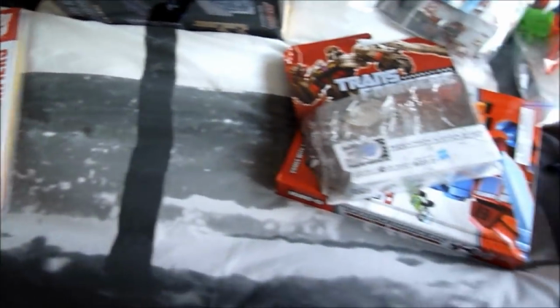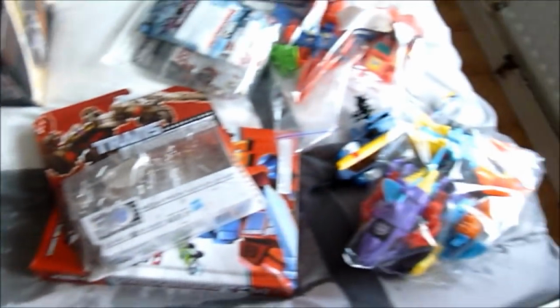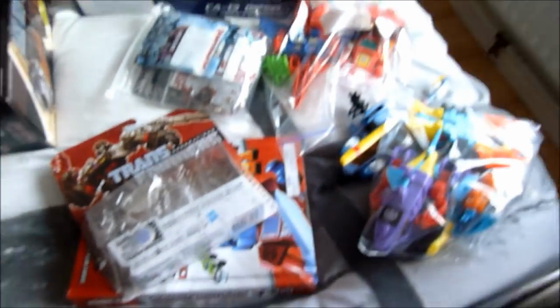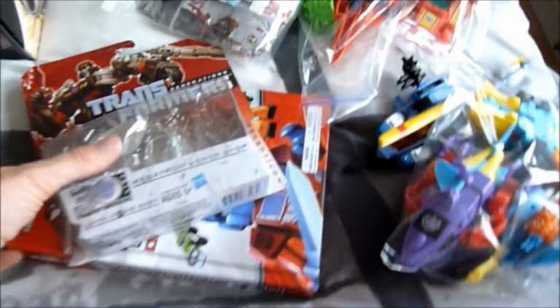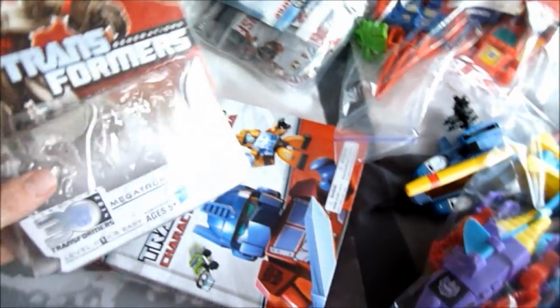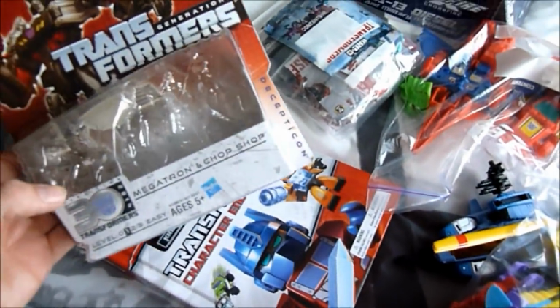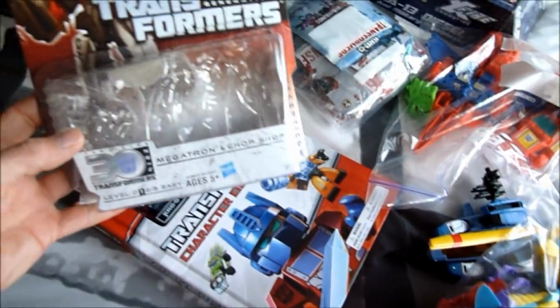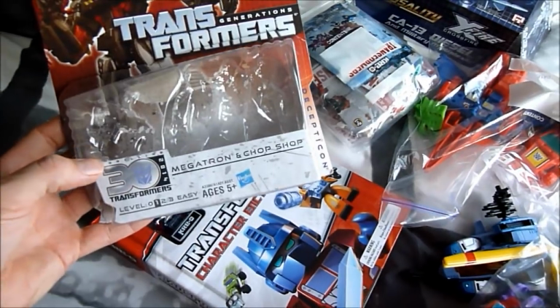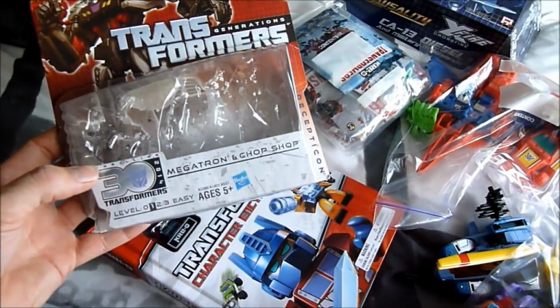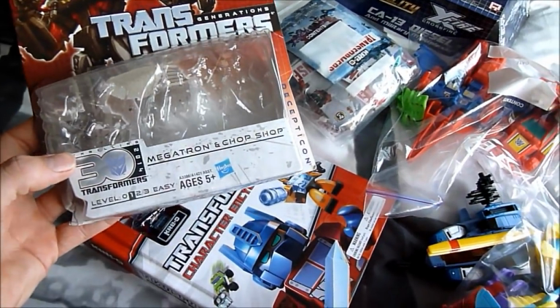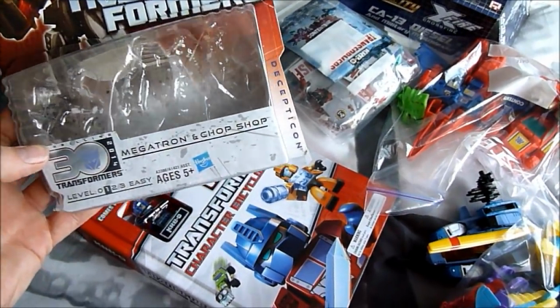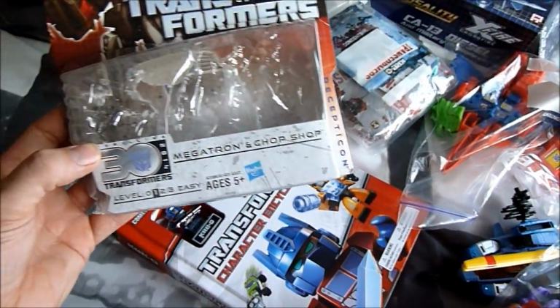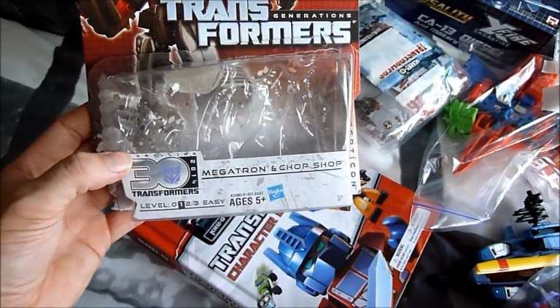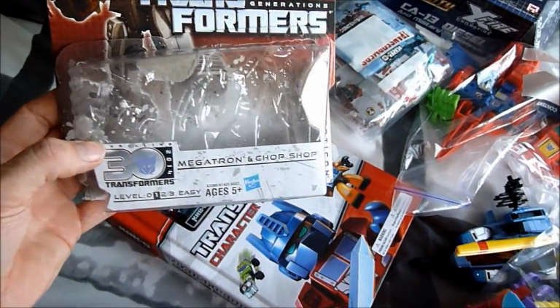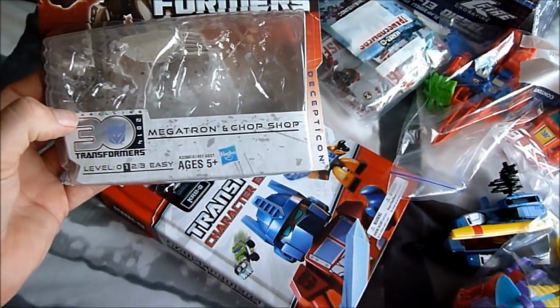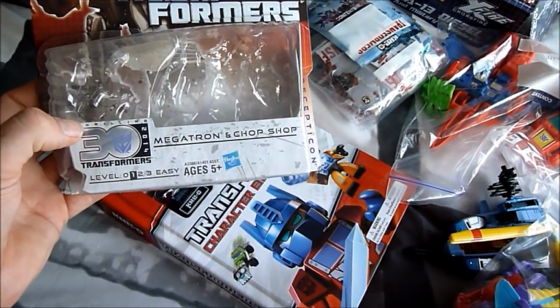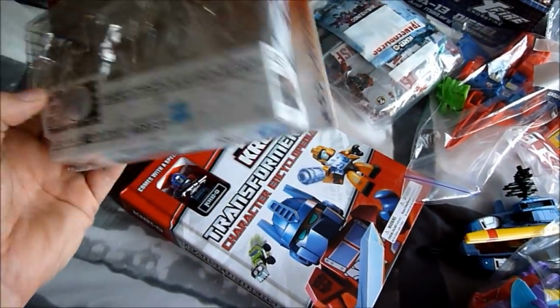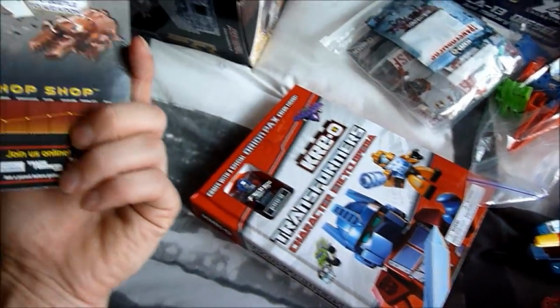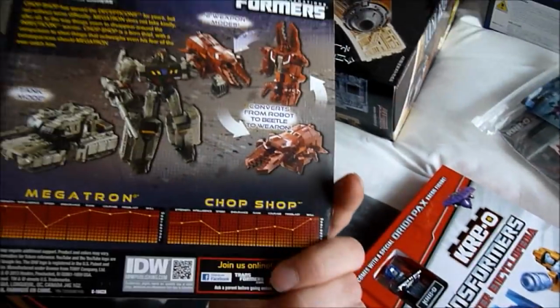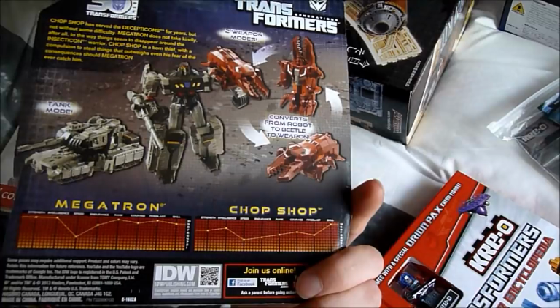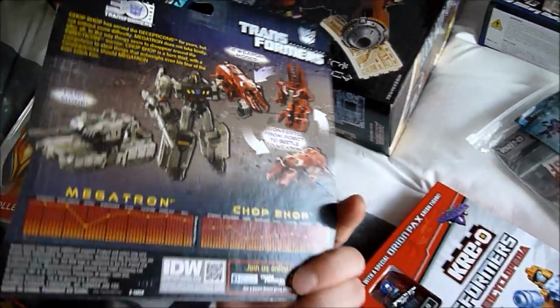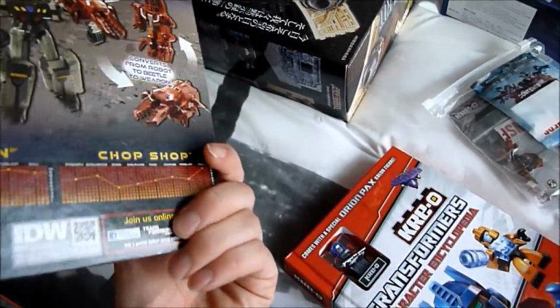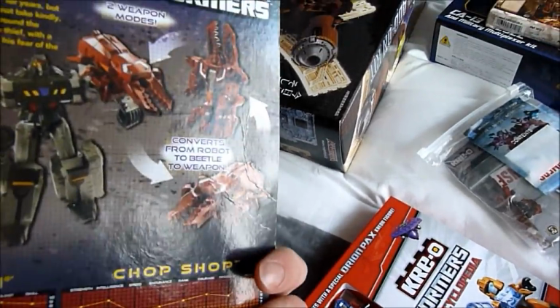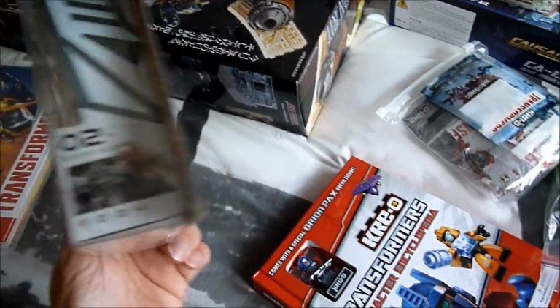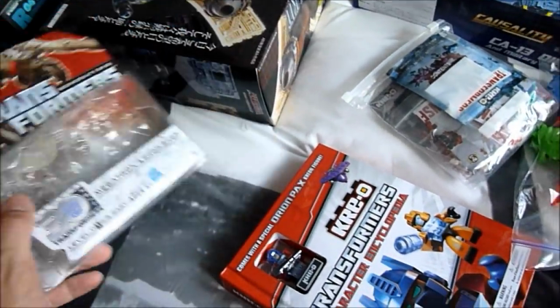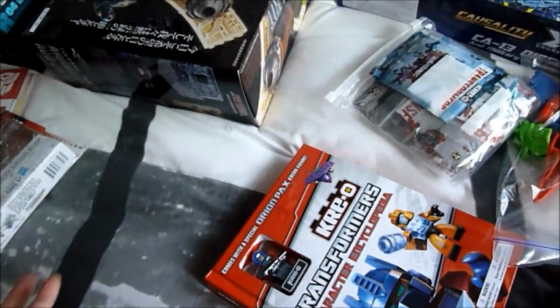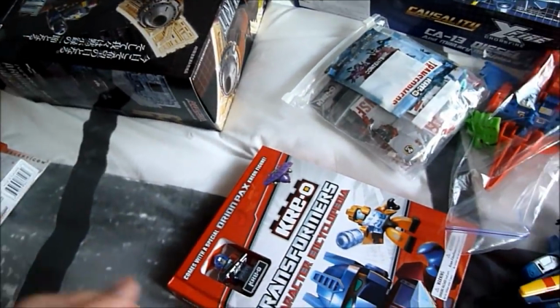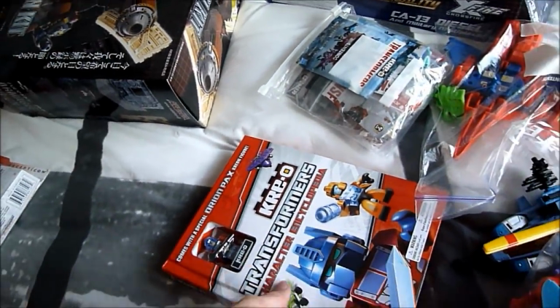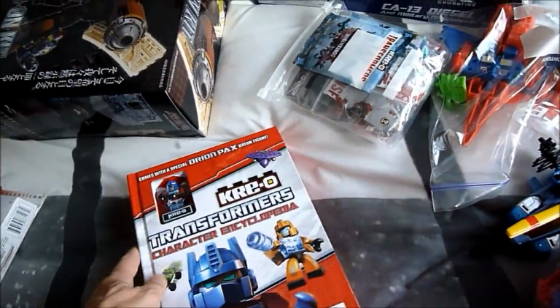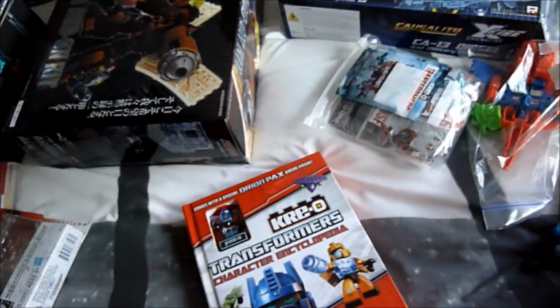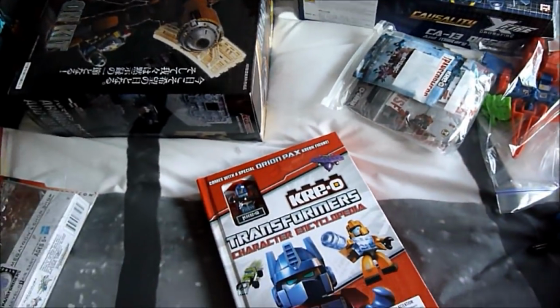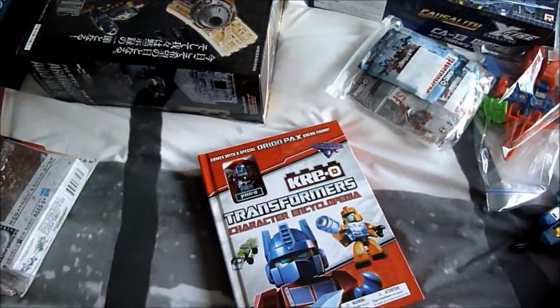Let me move around to some of these loose figures. I've got a Trek Generations — this is the tiny little Megatron, and I think he came with Chop Shop. That's actually pretty cool. I love the Chop Shop. I just got that because I was buying some stuff off Kapow Toys and thought I might as well.